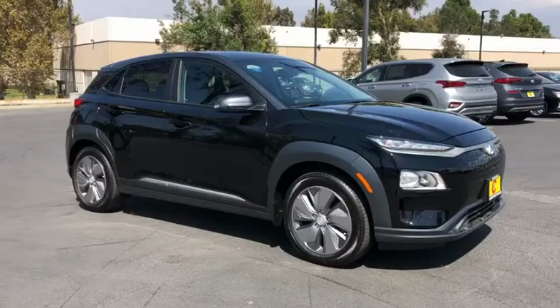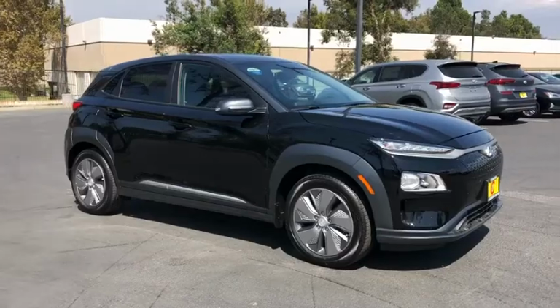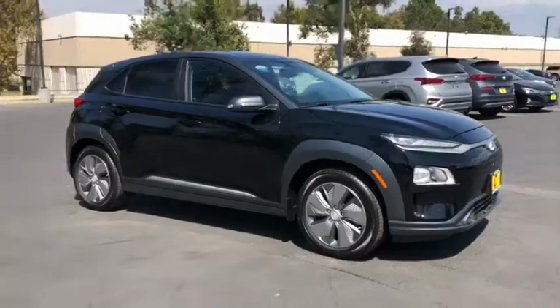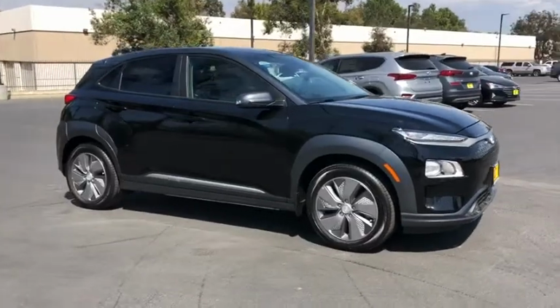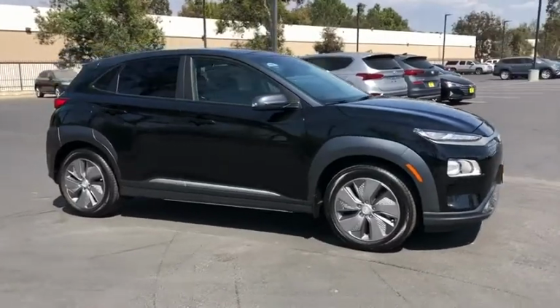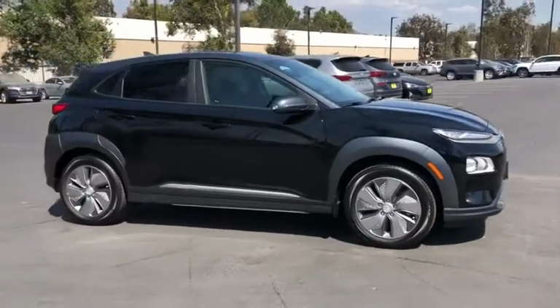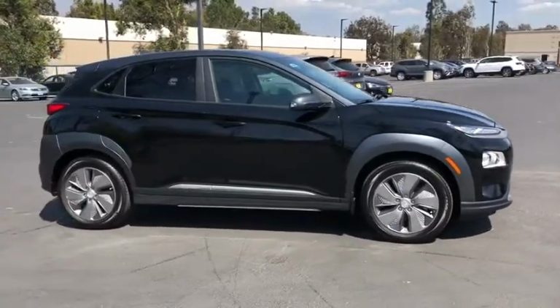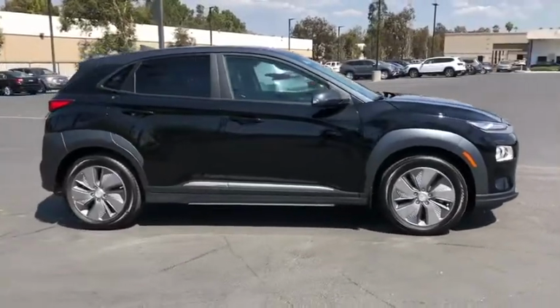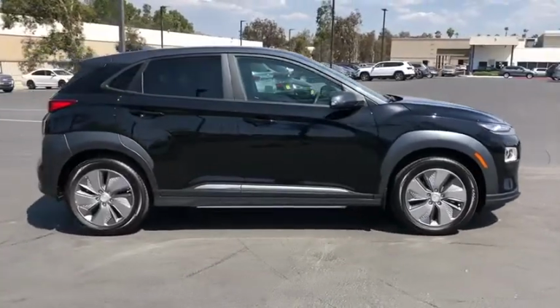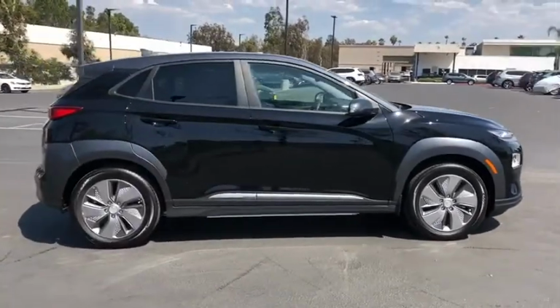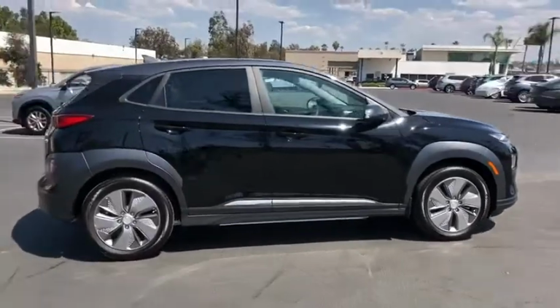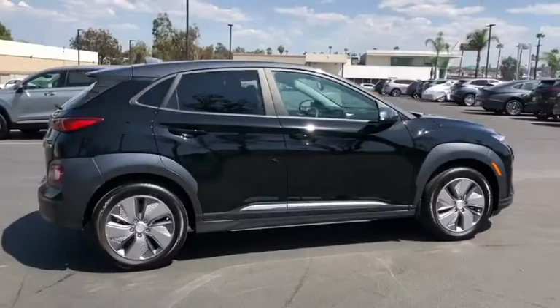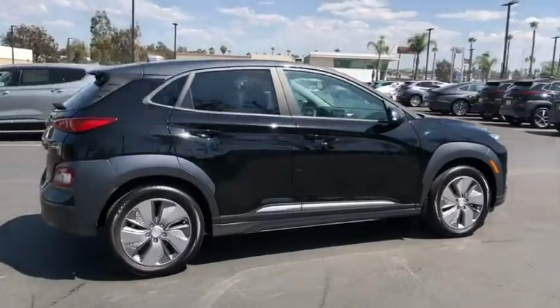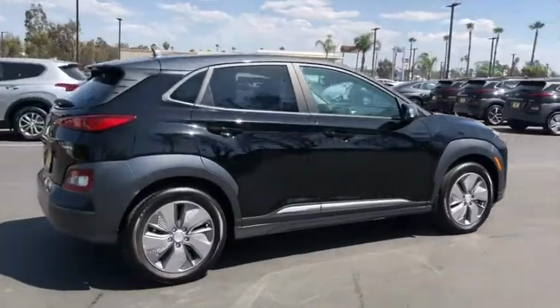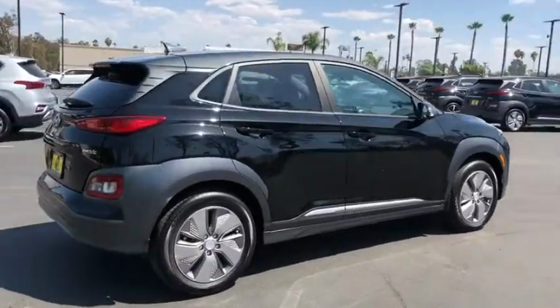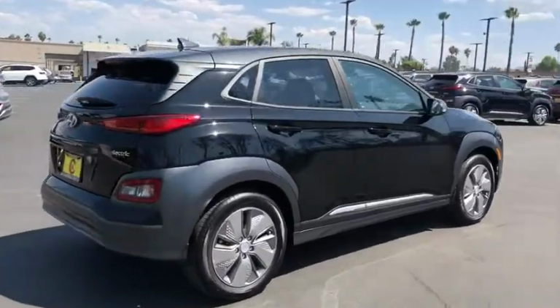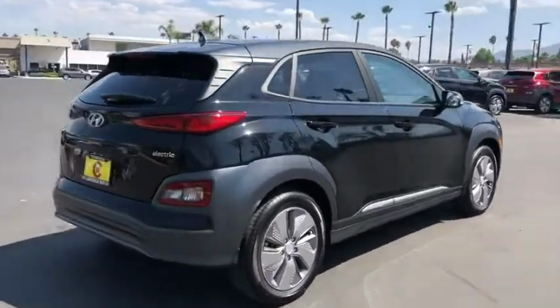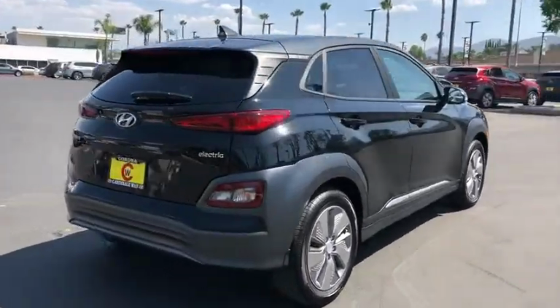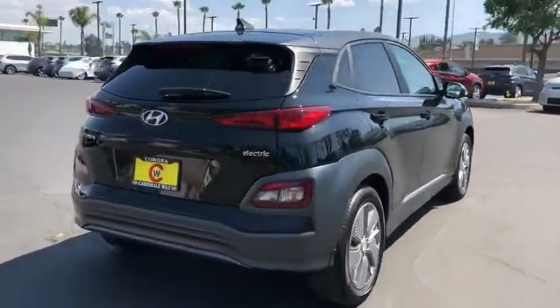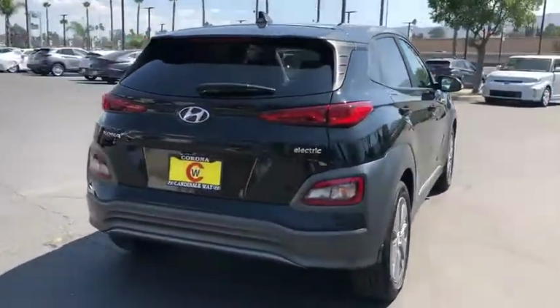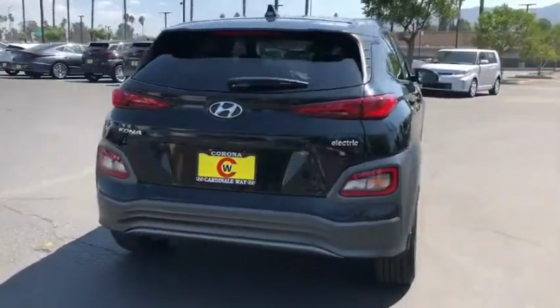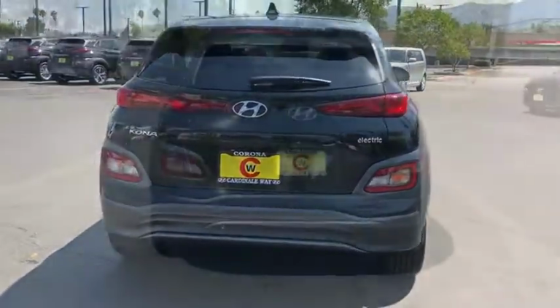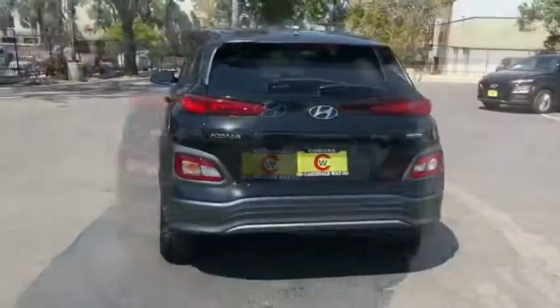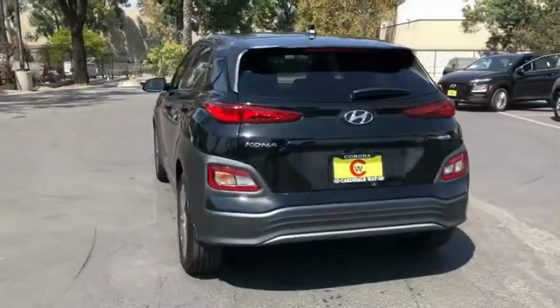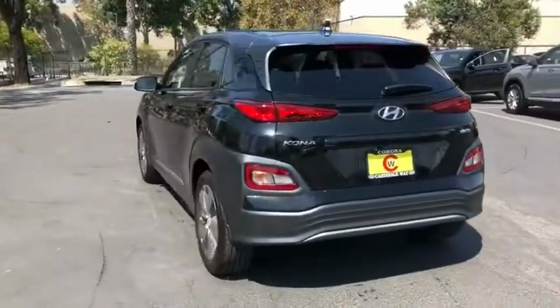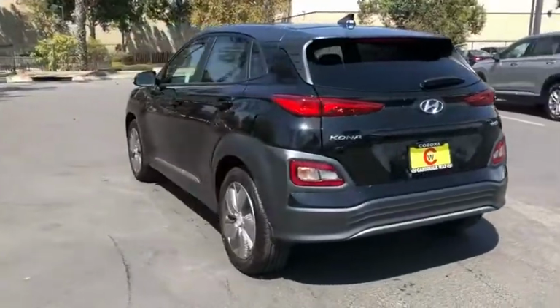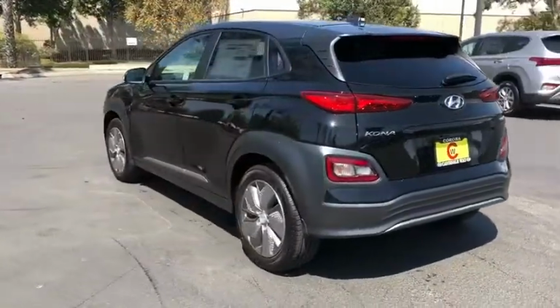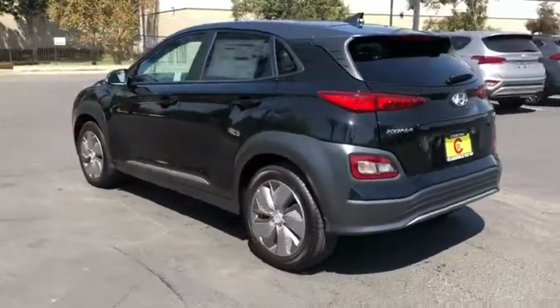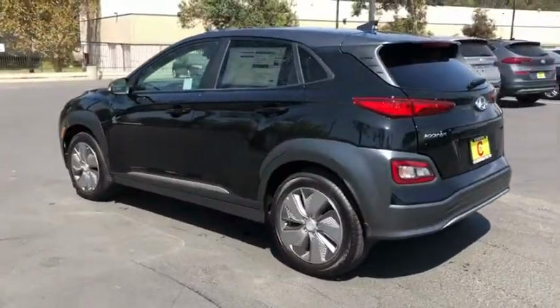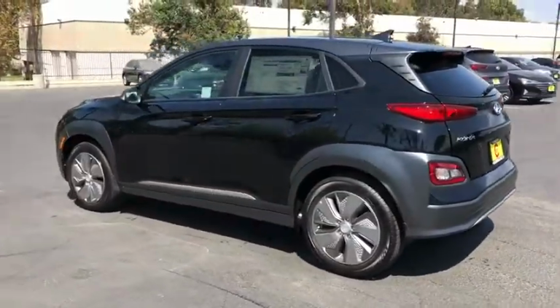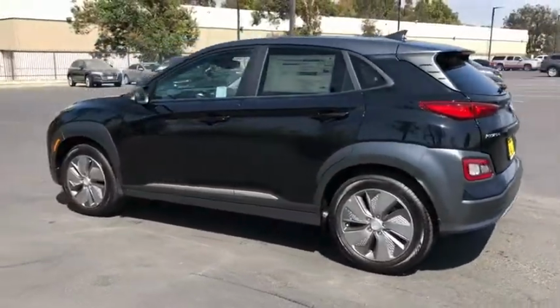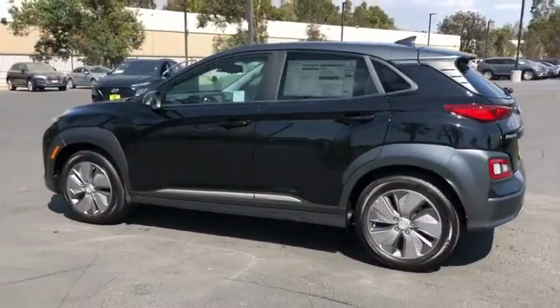Come test drive the 2021 Hyundai Kona EV. The Hyundai Kona EV offers a wide variety of safety and driver assistance features. However, the driving range and charging capabilities are what really make this electric vehicle stand out.